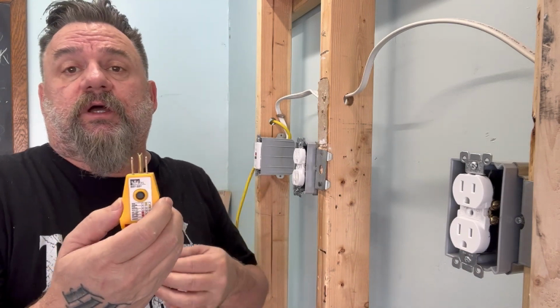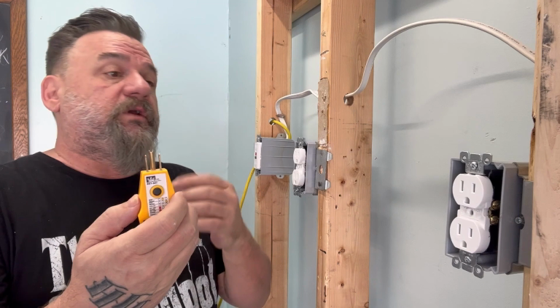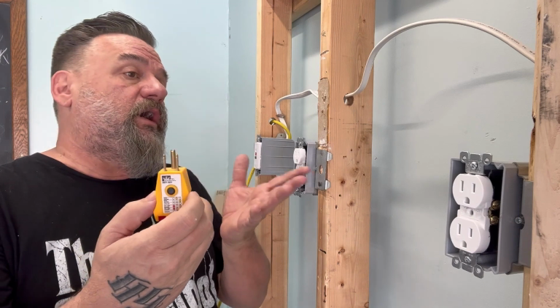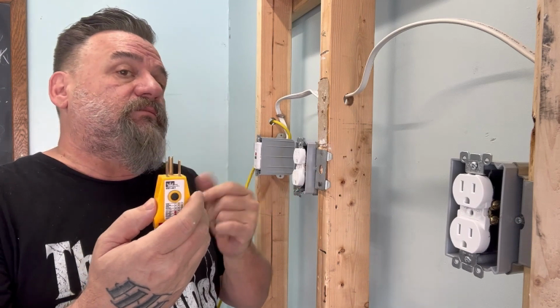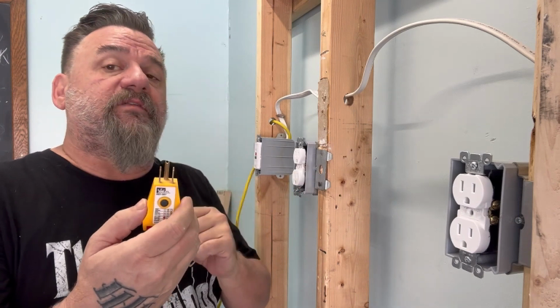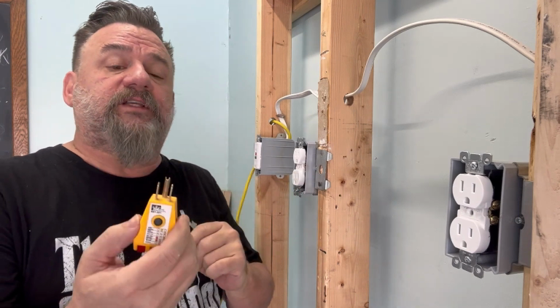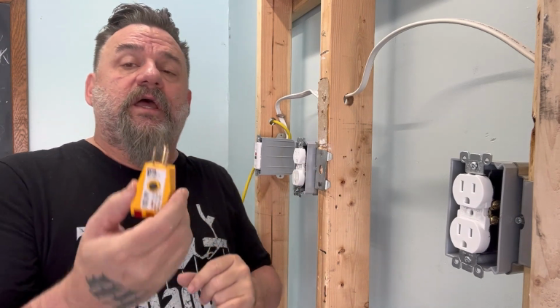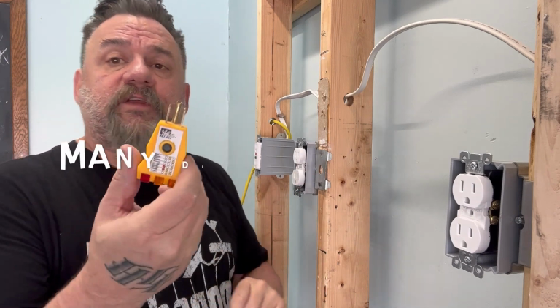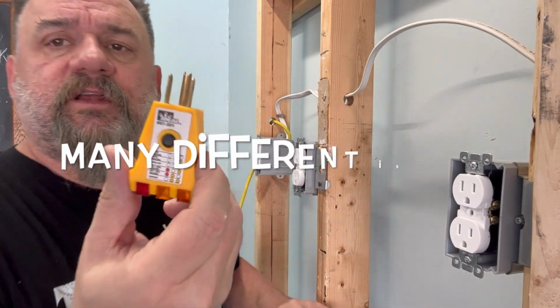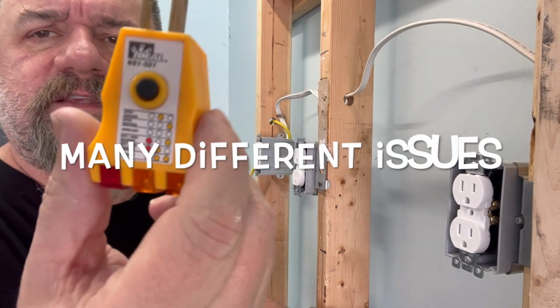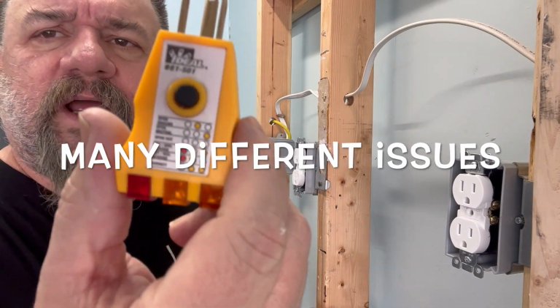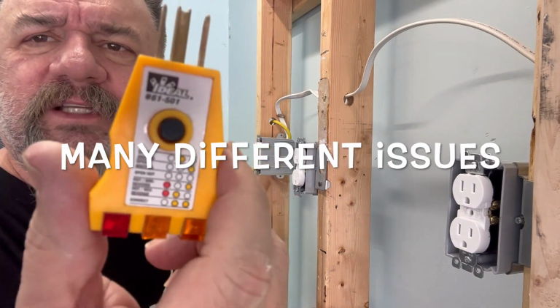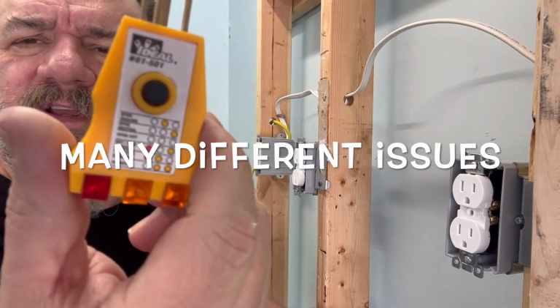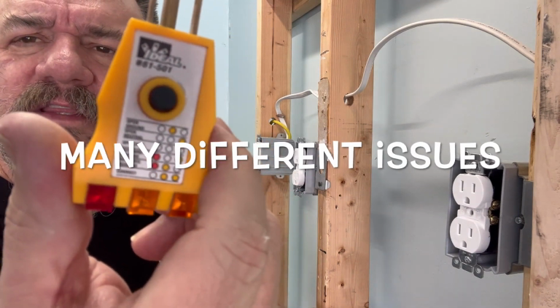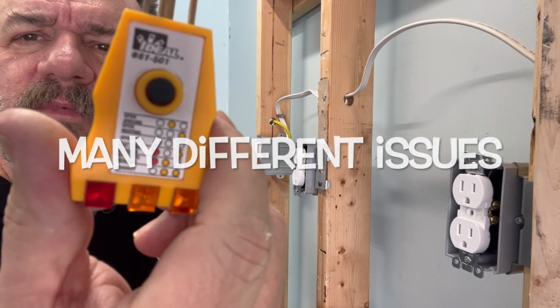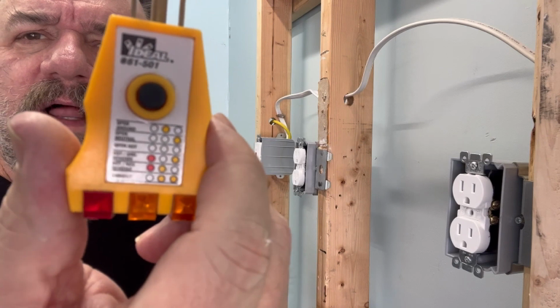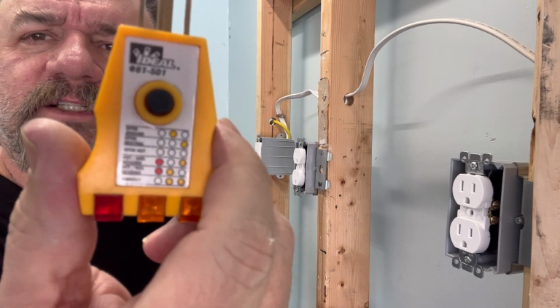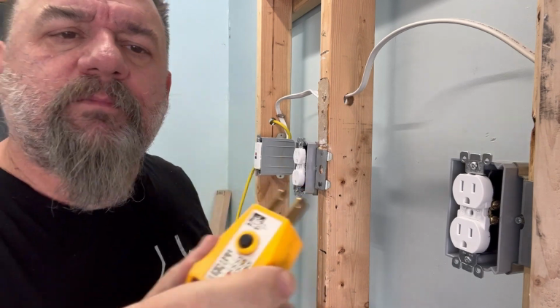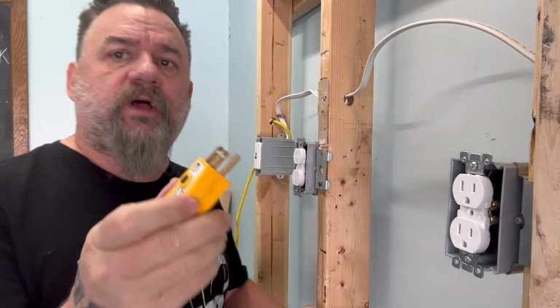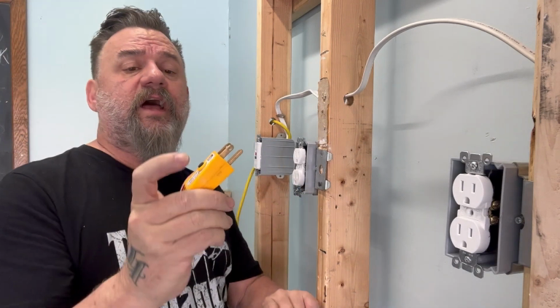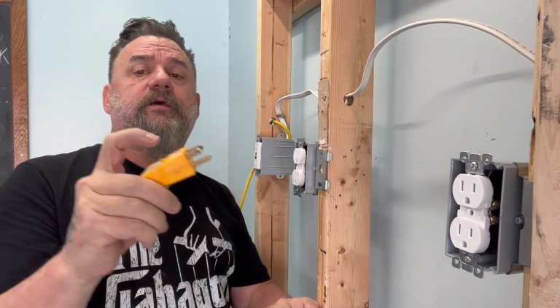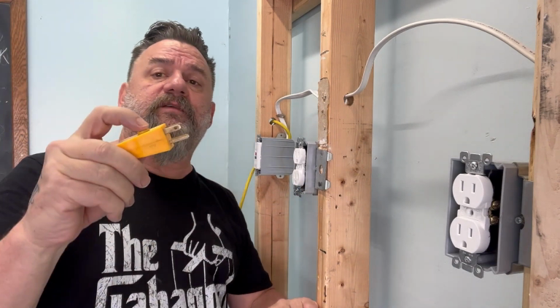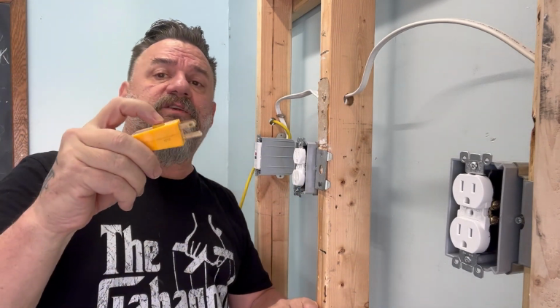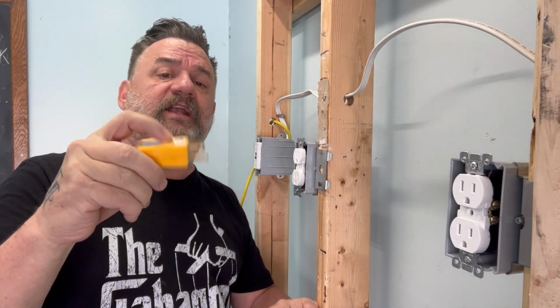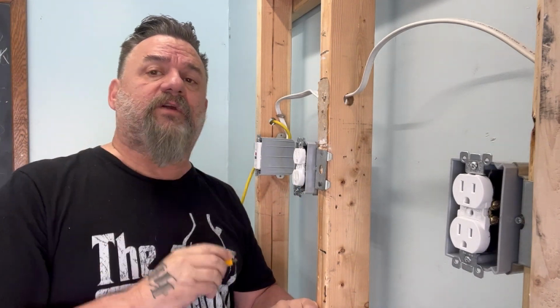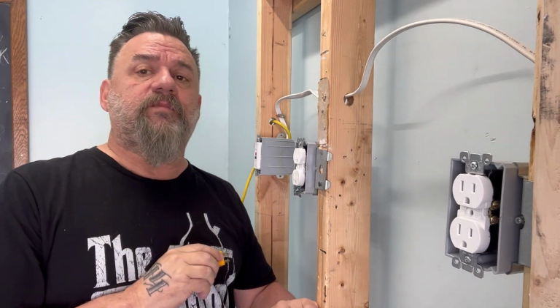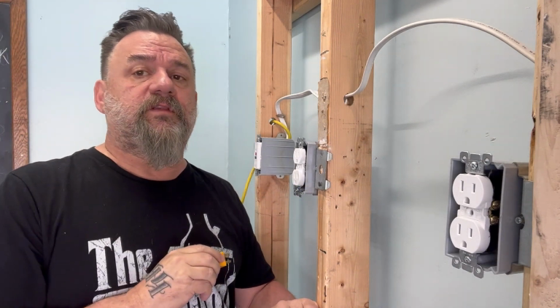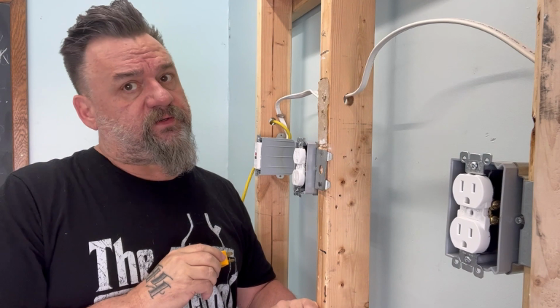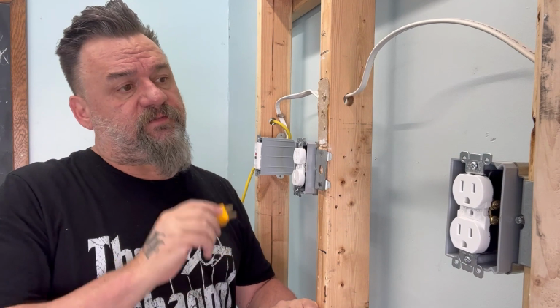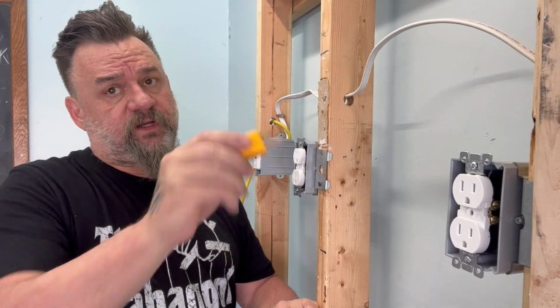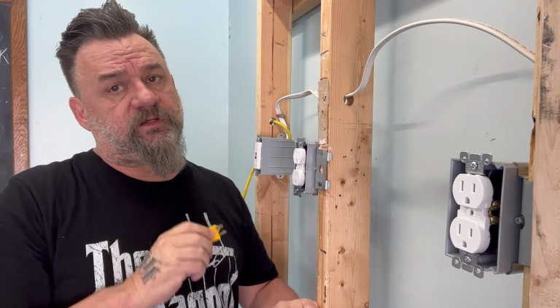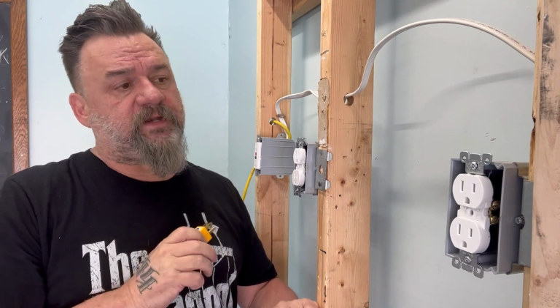It could be a number of things. If you see it there, it has directions. What this also has is a GFI tester on here. That's what the inspectors use to see if your circuit is GFI protected.